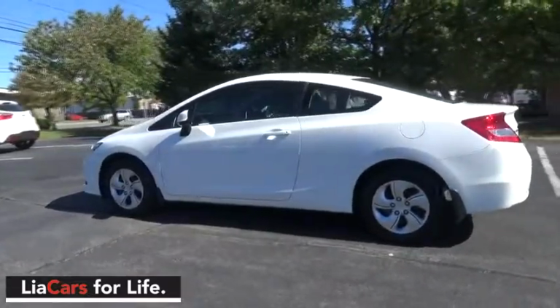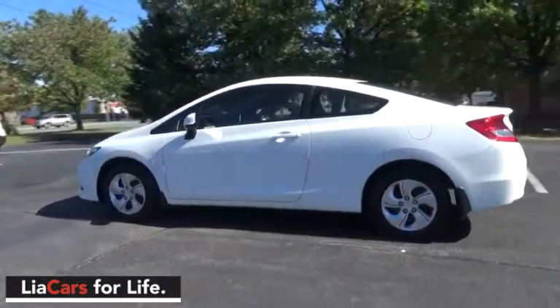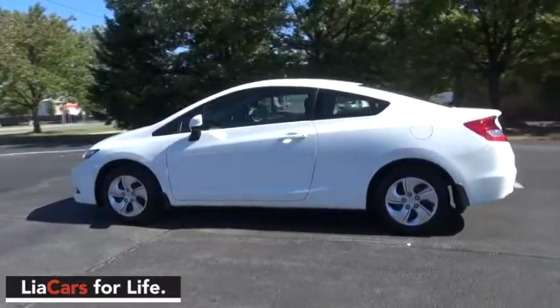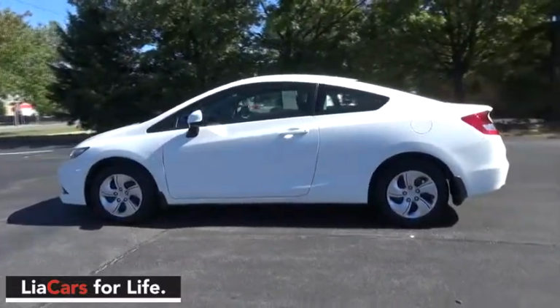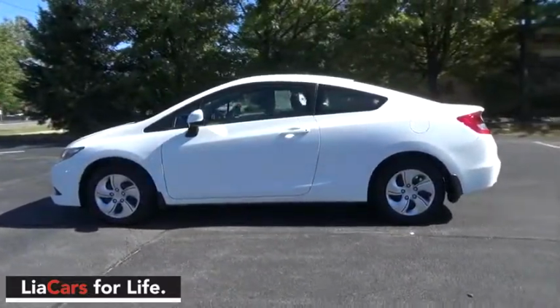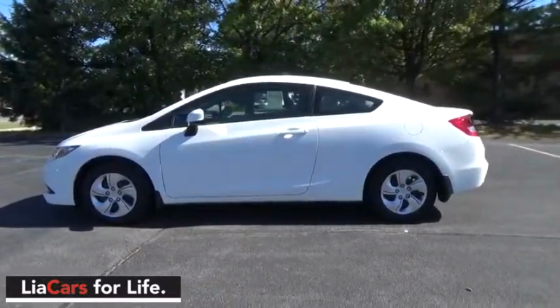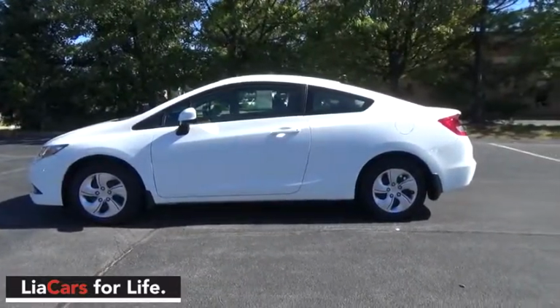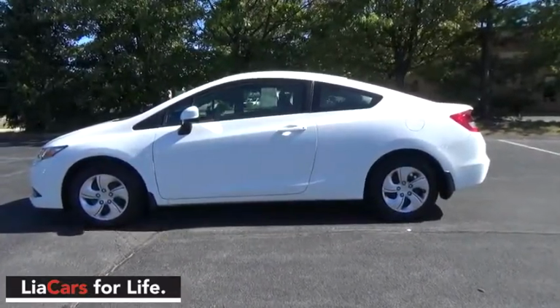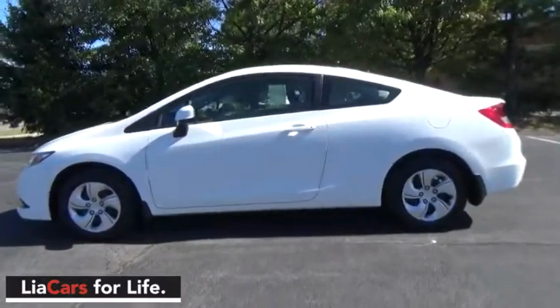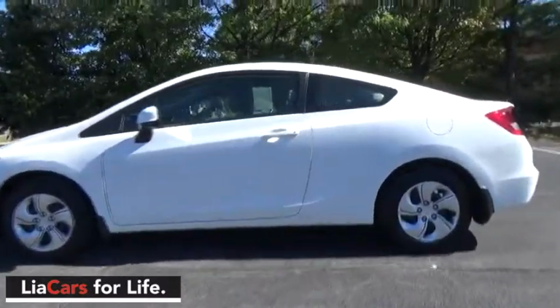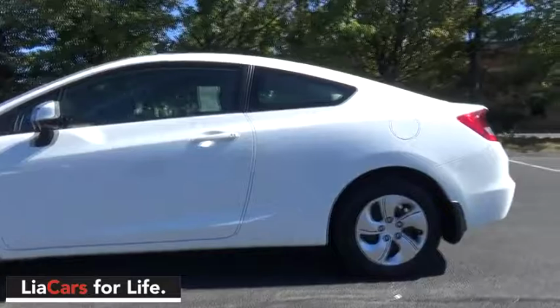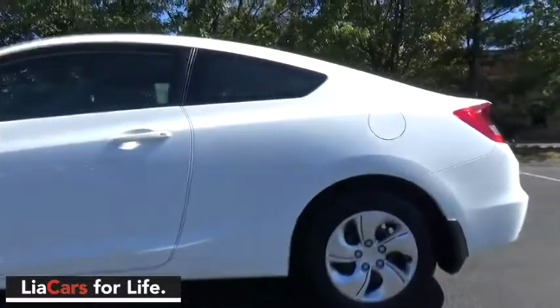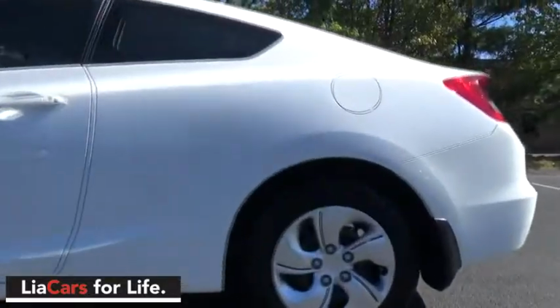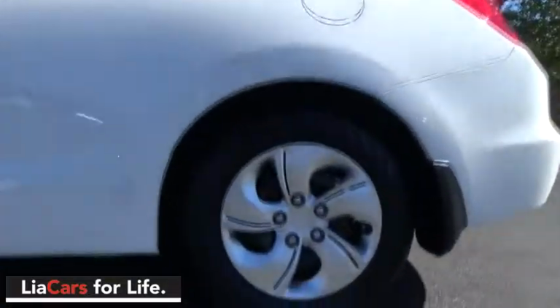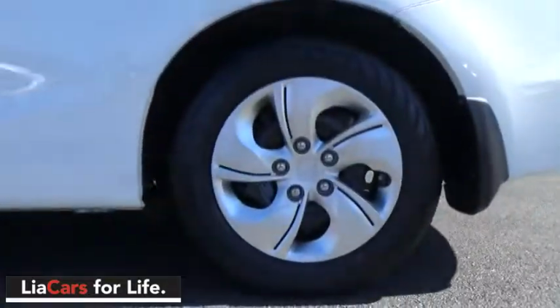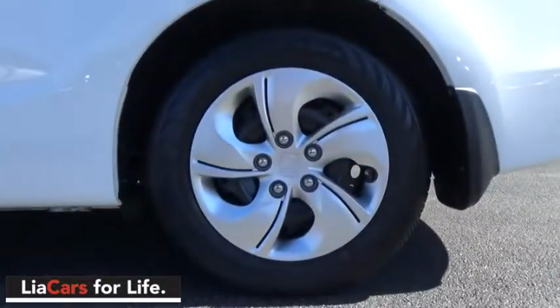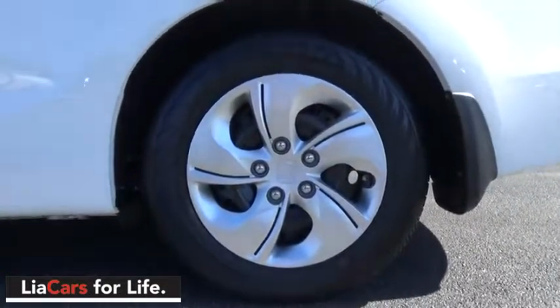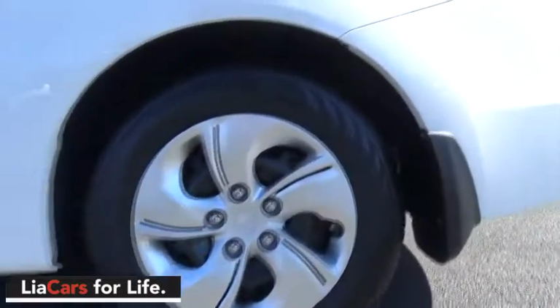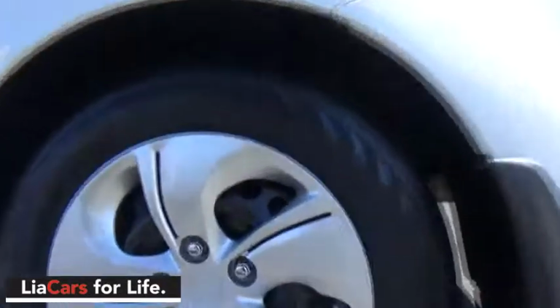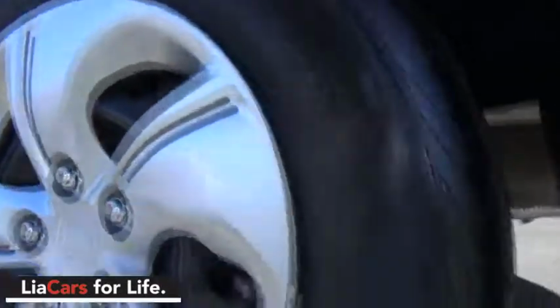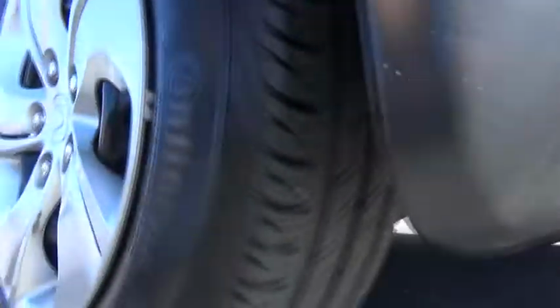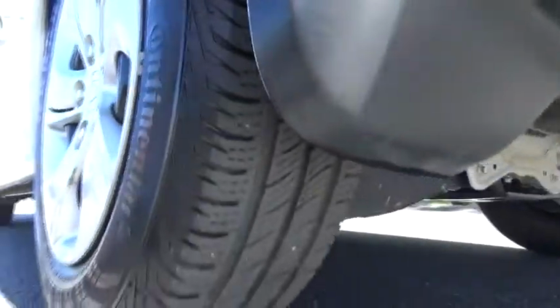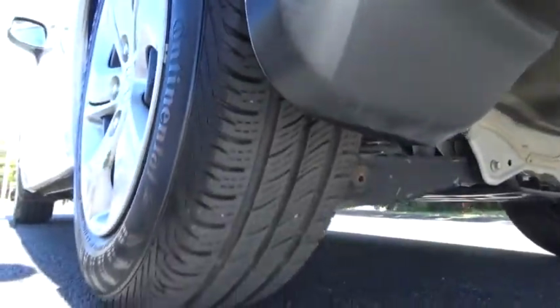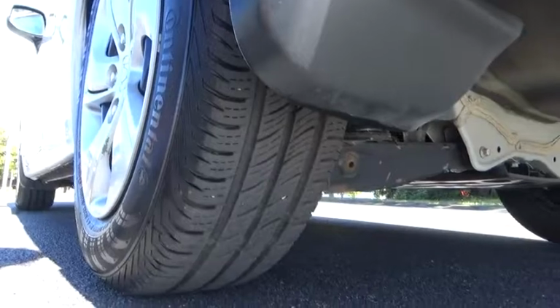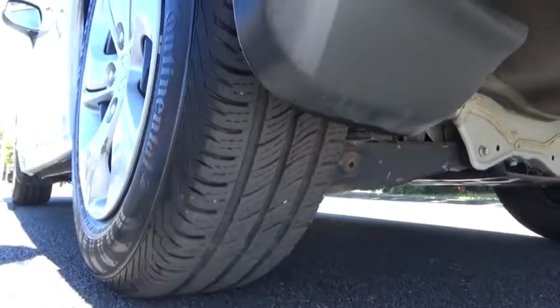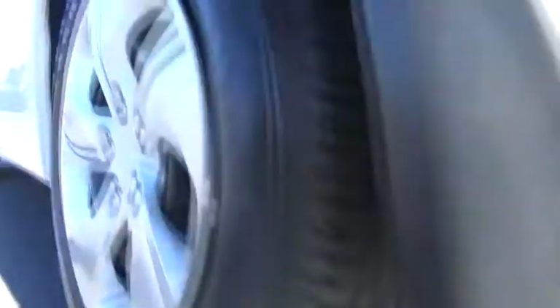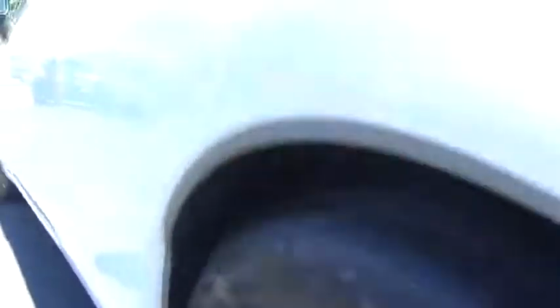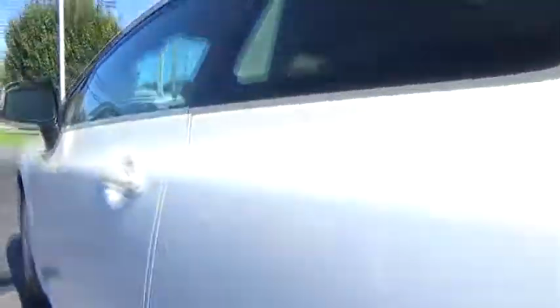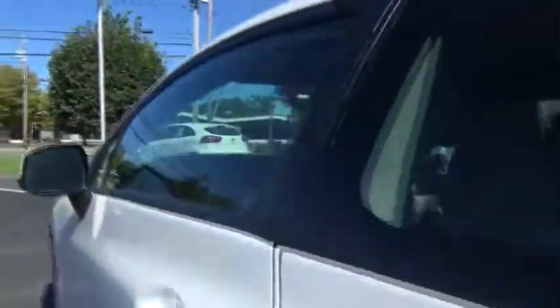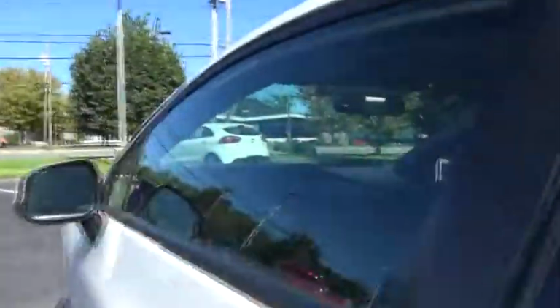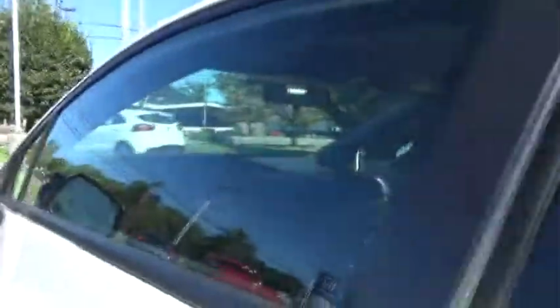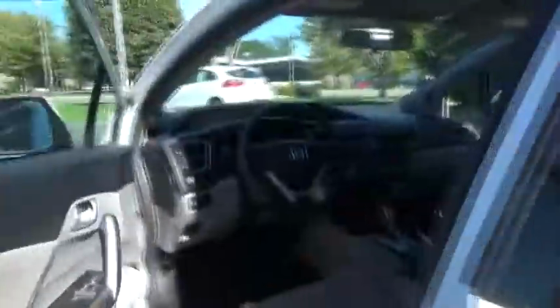Tachometer, panic alarm, driver vanity mirror, front reading lamps, tilt steering wheel, cloth seat trim, front bucket seats, passenger vanity mirror. Drive away with a great deal on this vehicle. Call or stop in today.